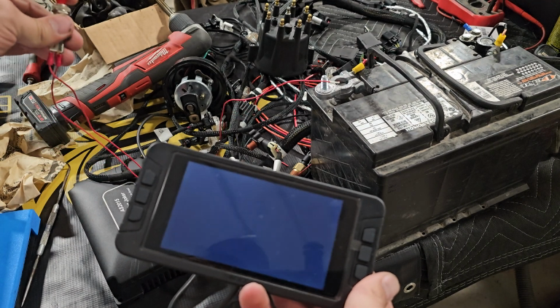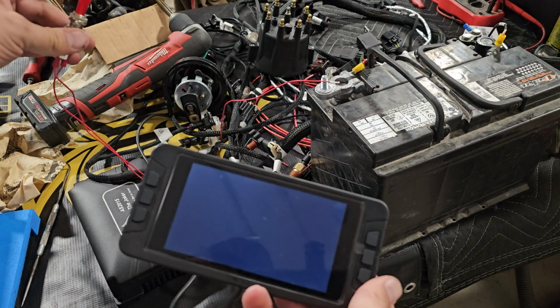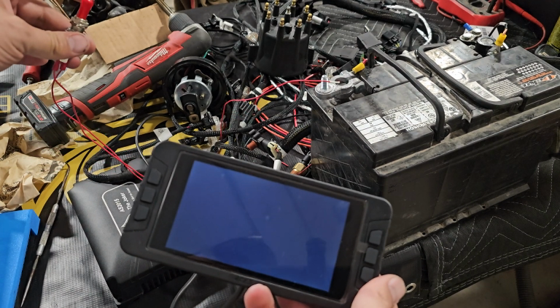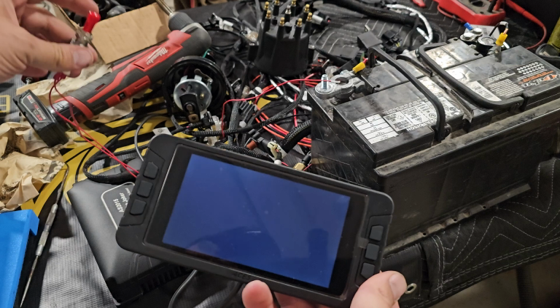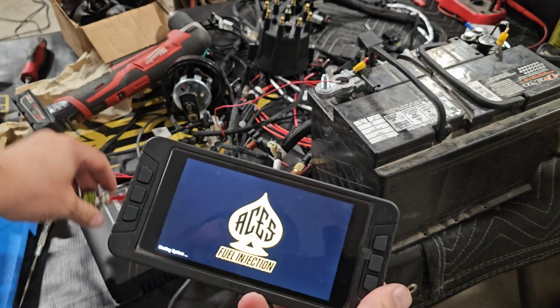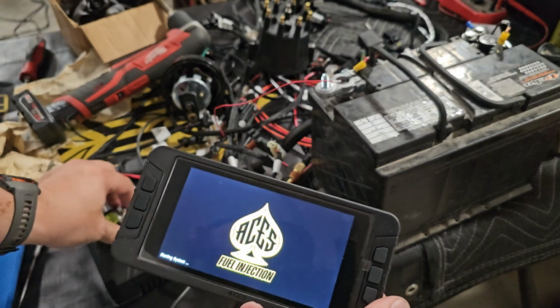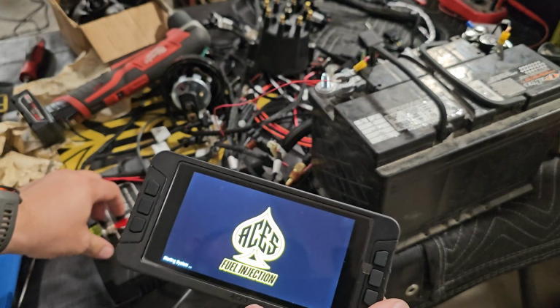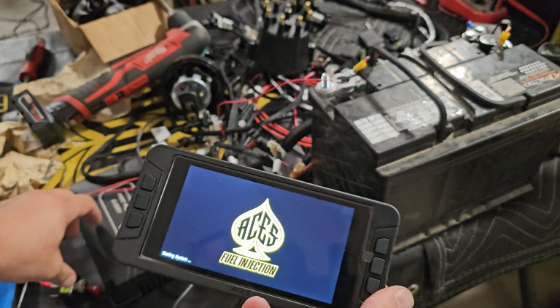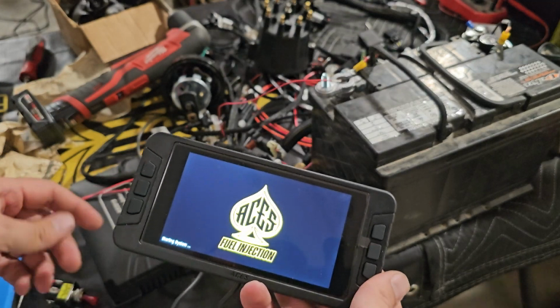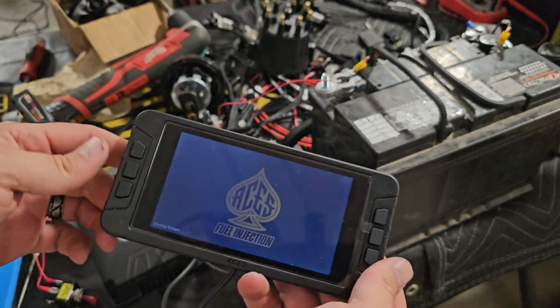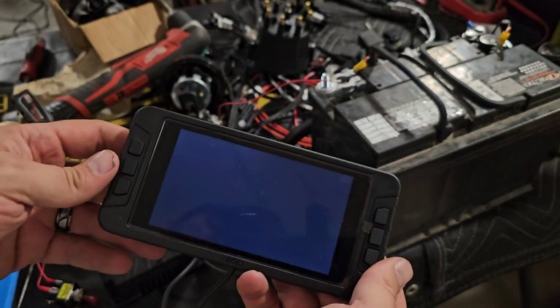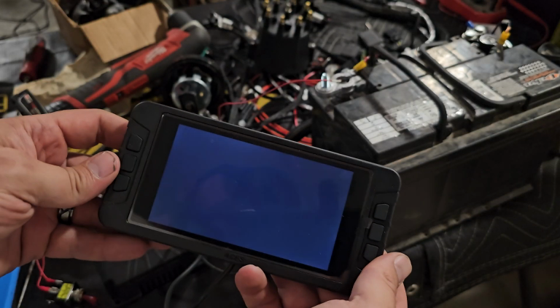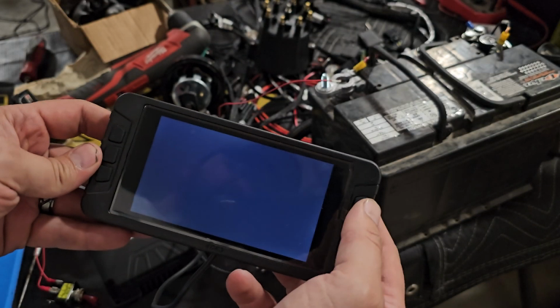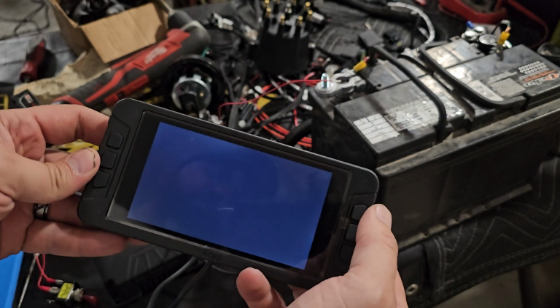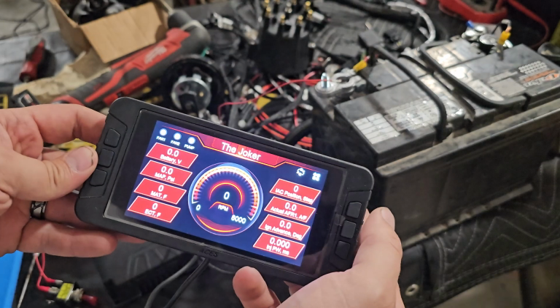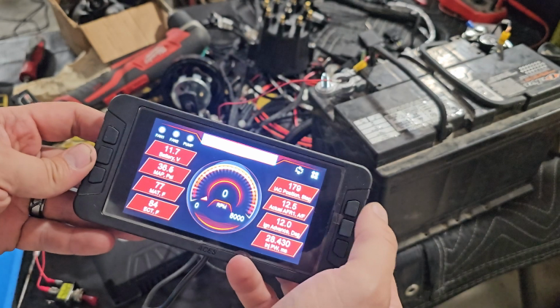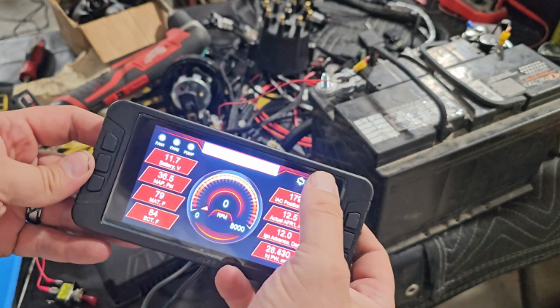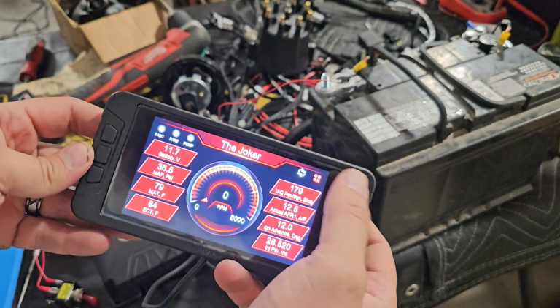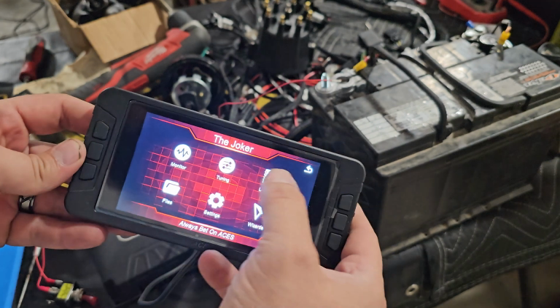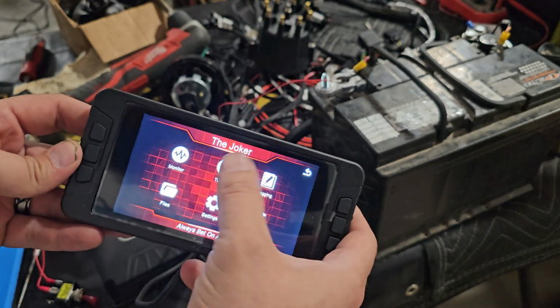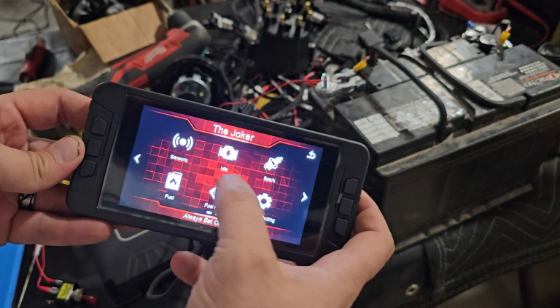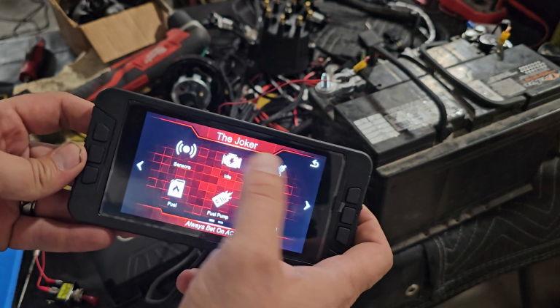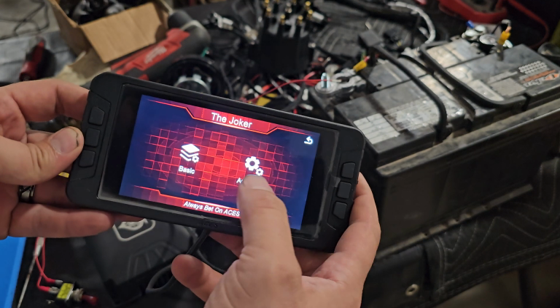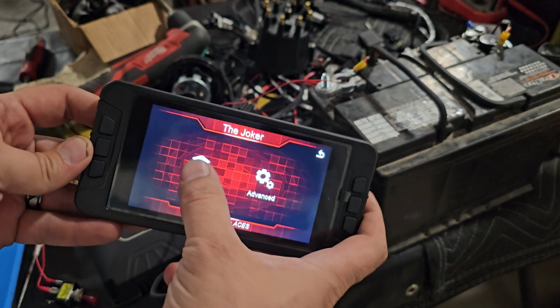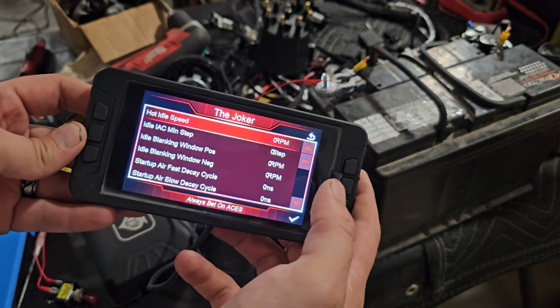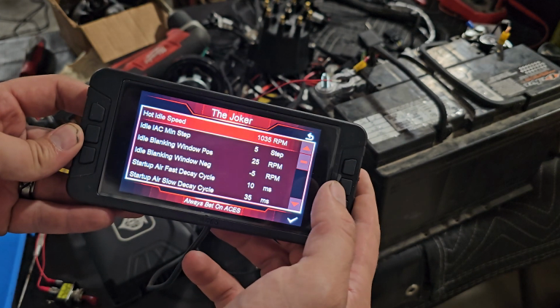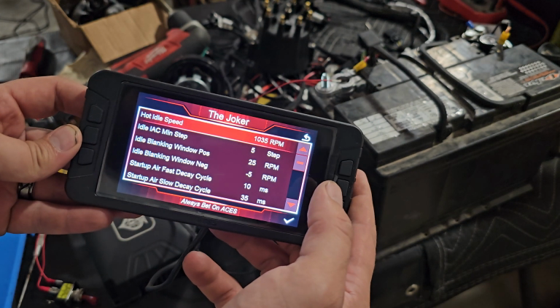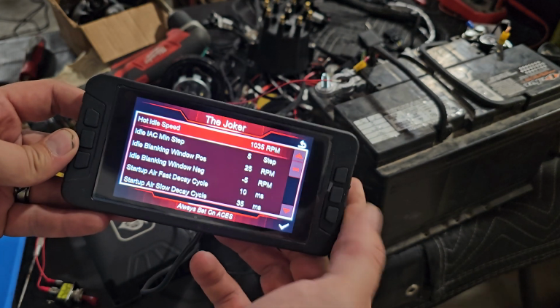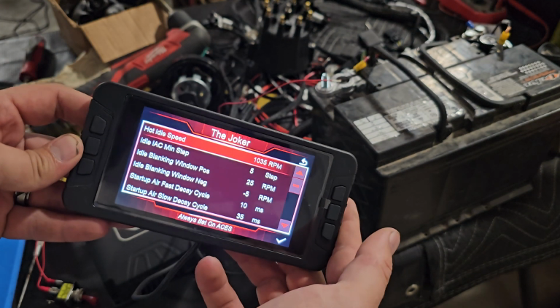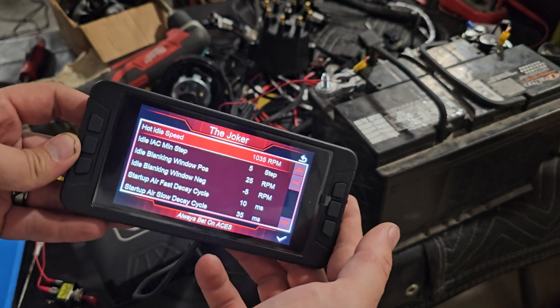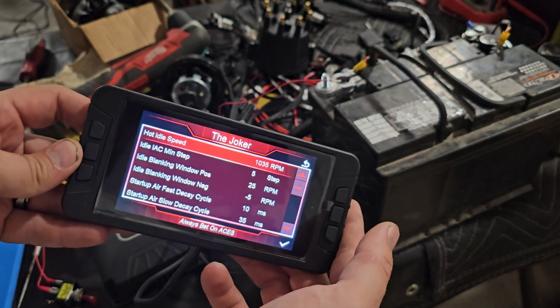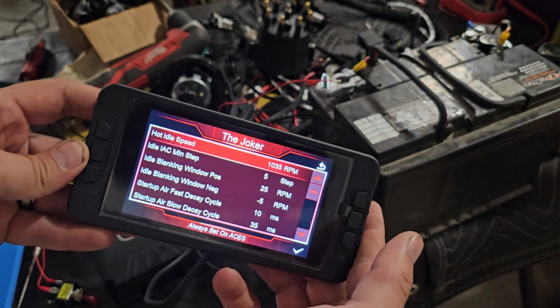Key back on. Go back in here — it saved my idle.